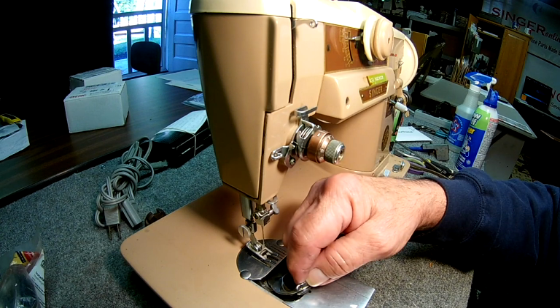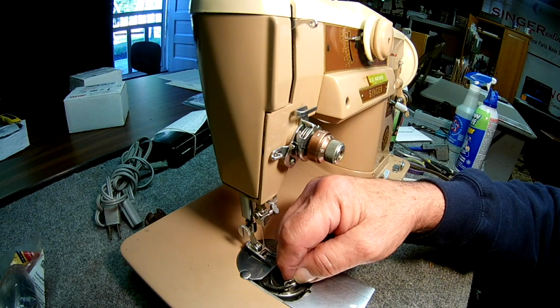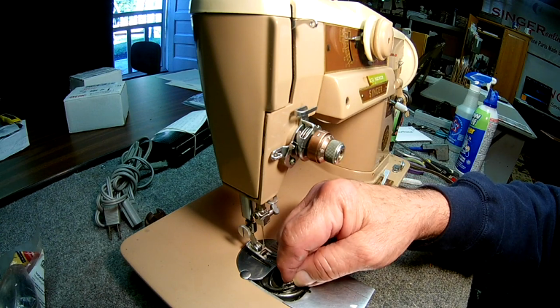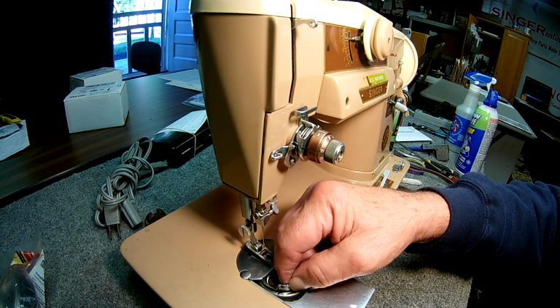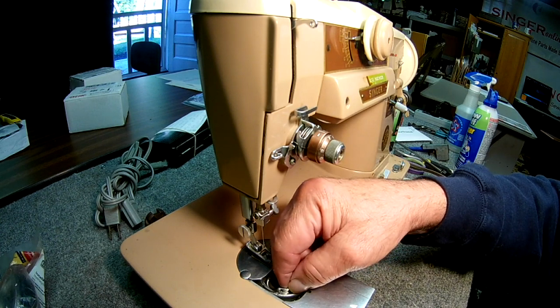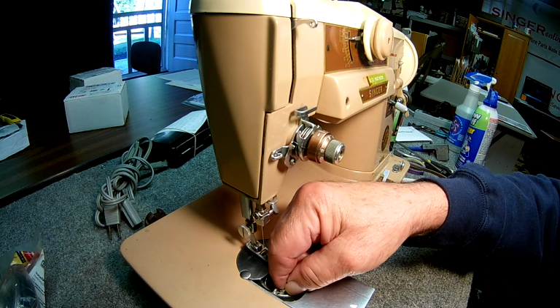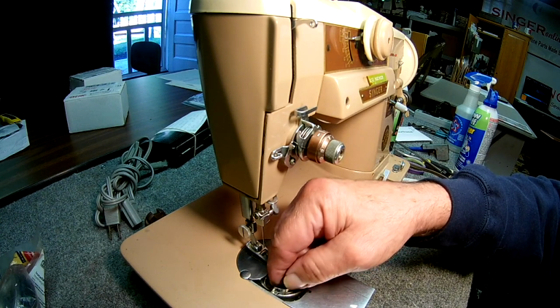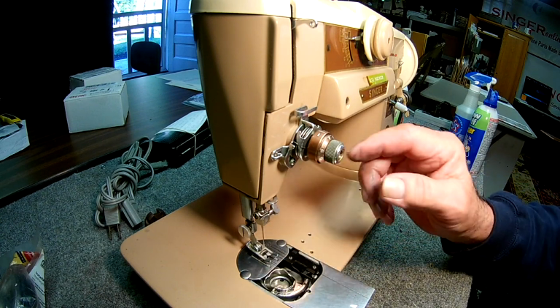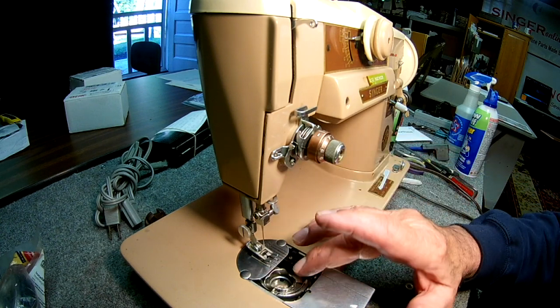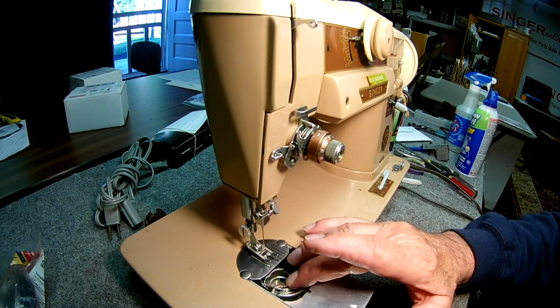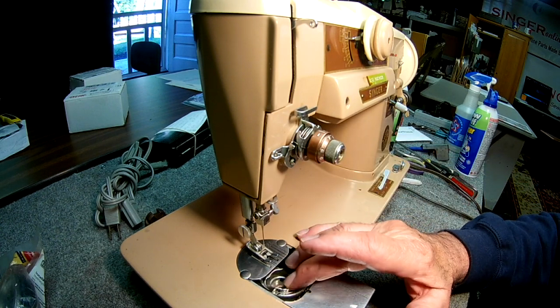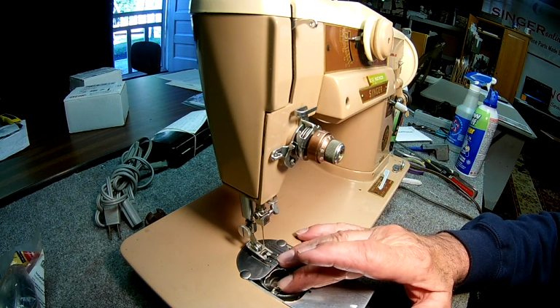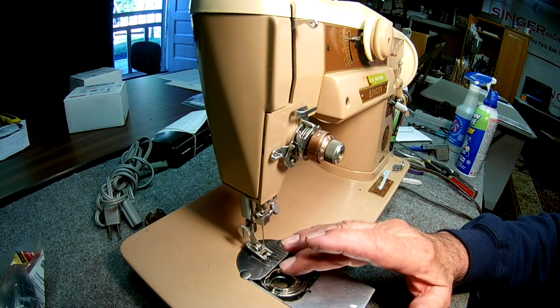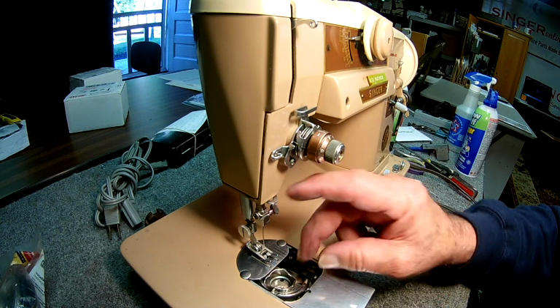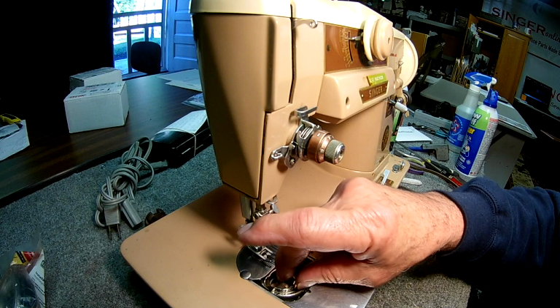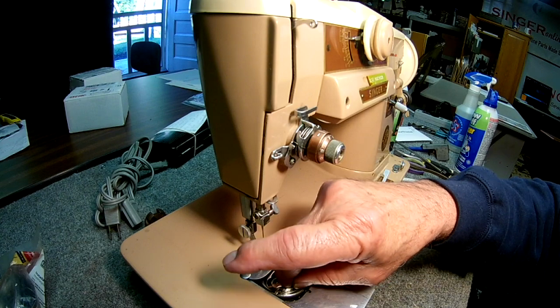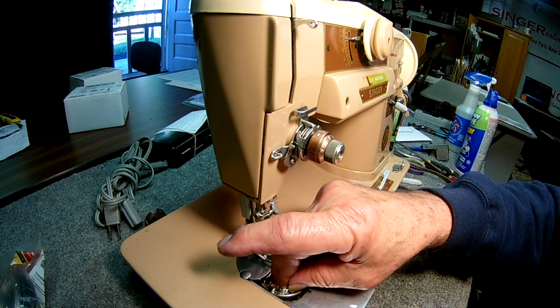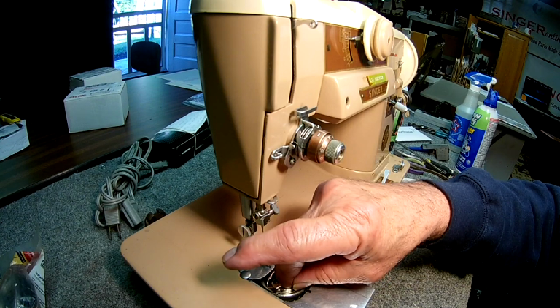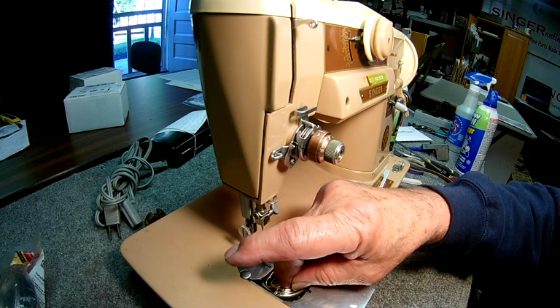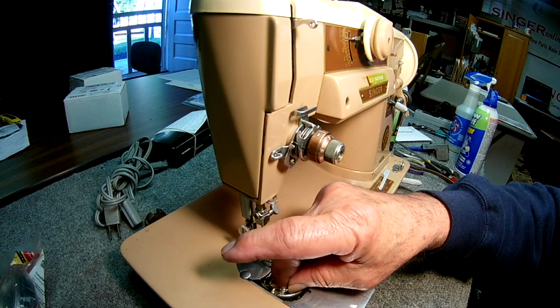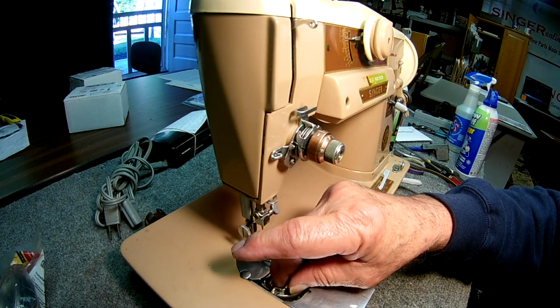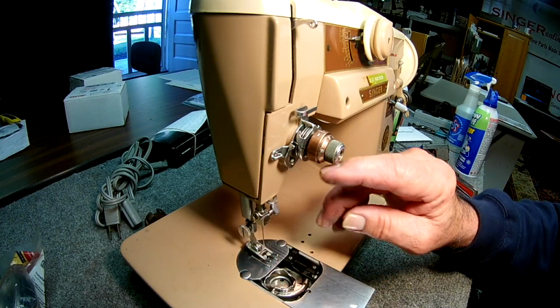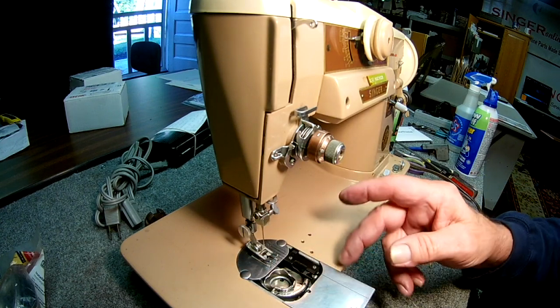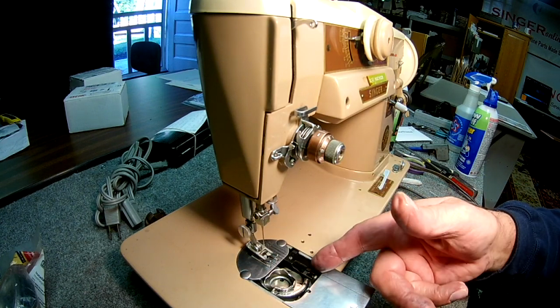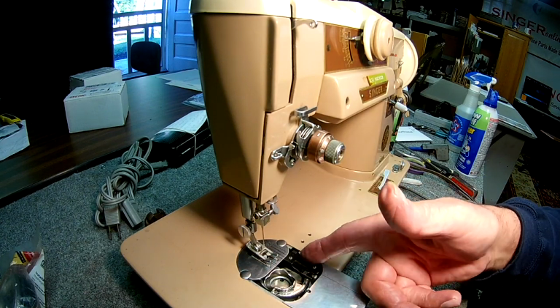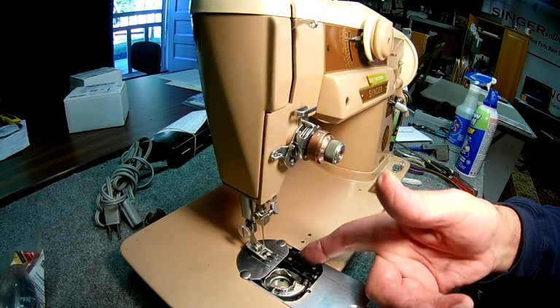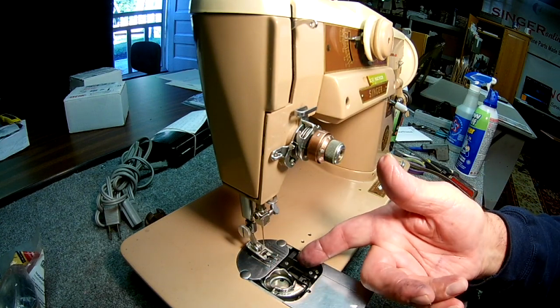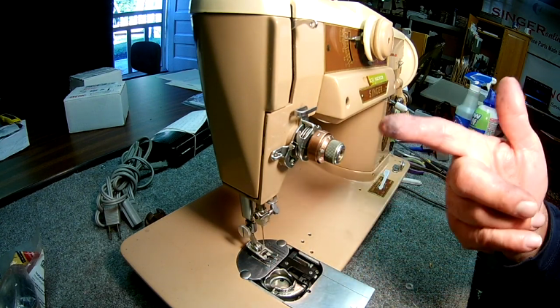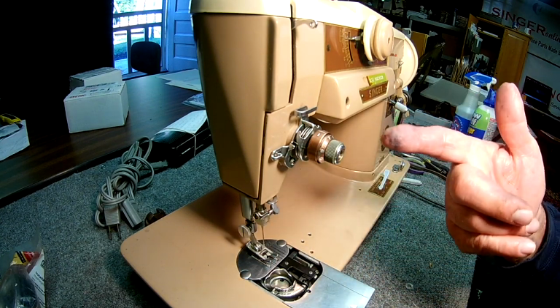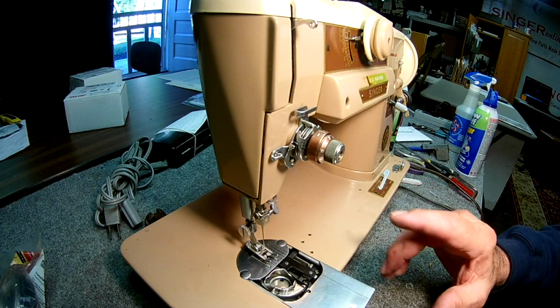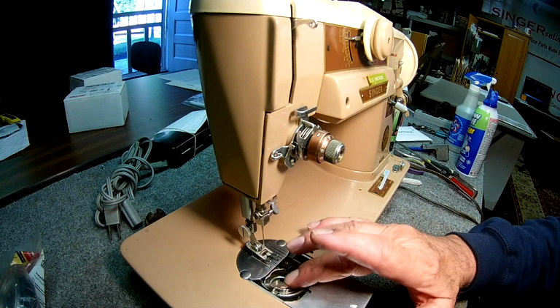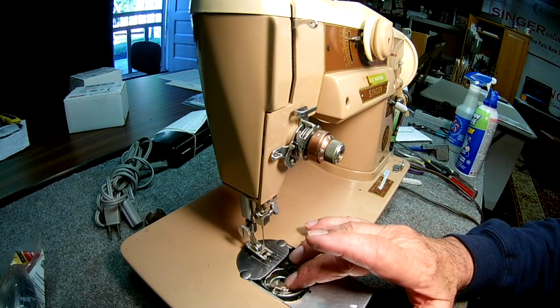When you put it back in, you come in at an angle, put it in until it stops, then move it clockwise until it stops and move the bracket back over.